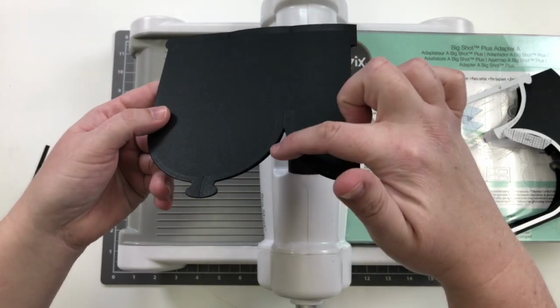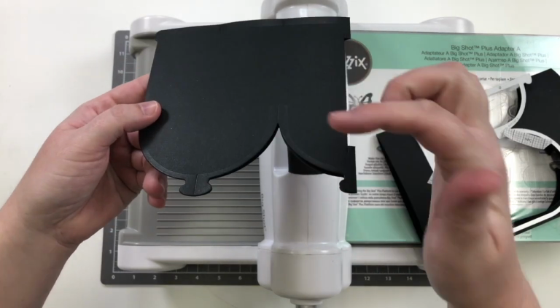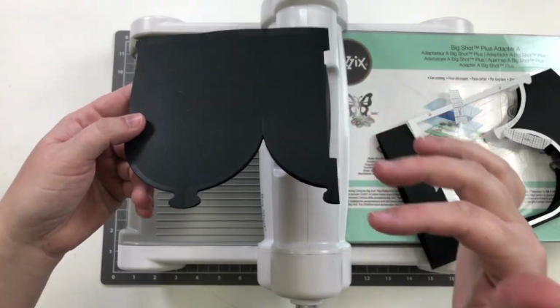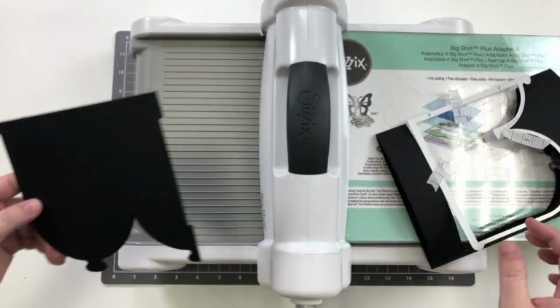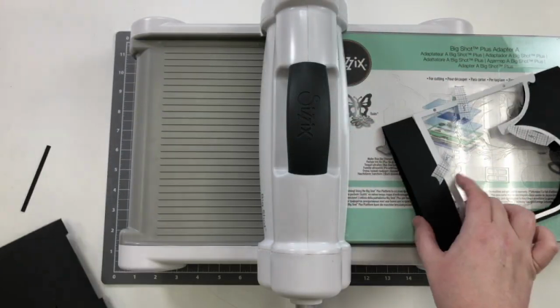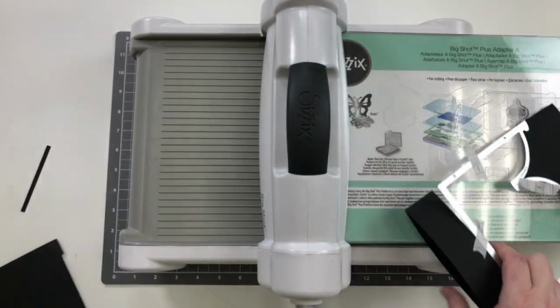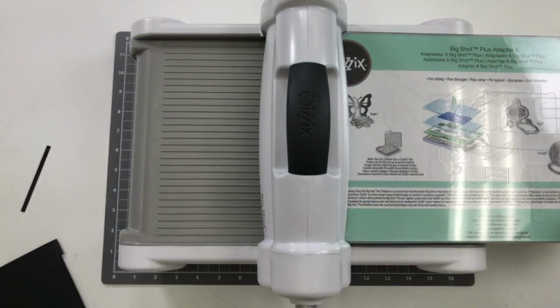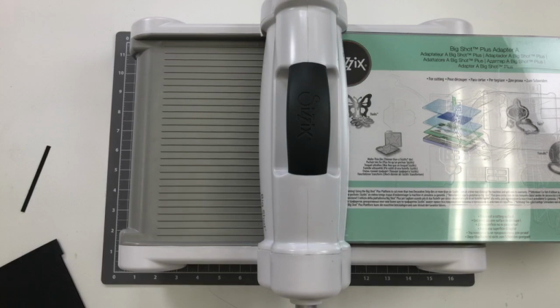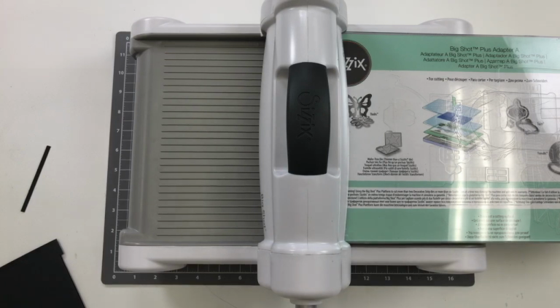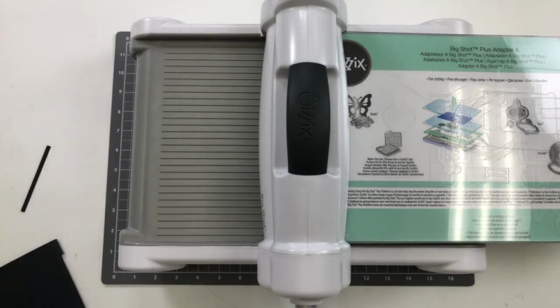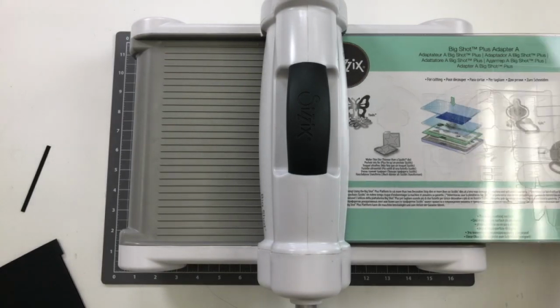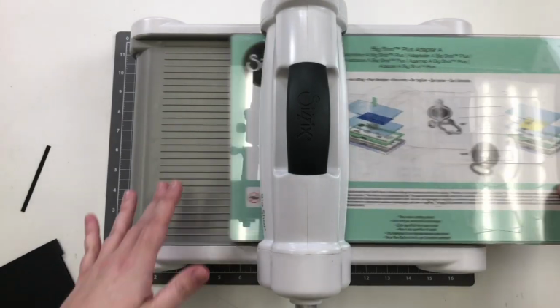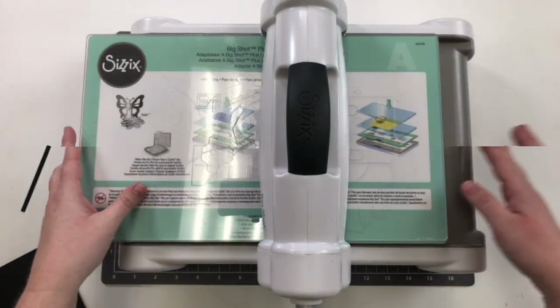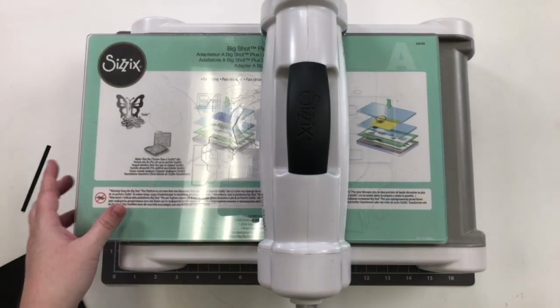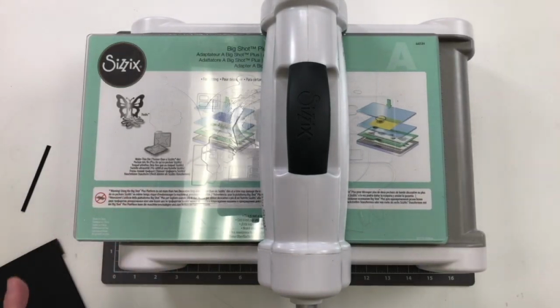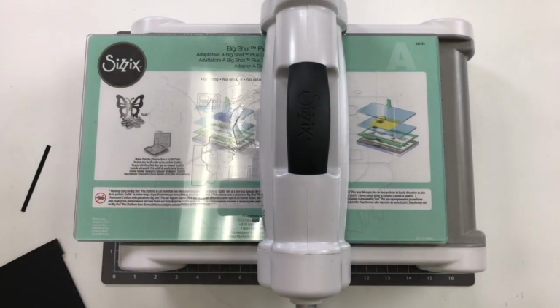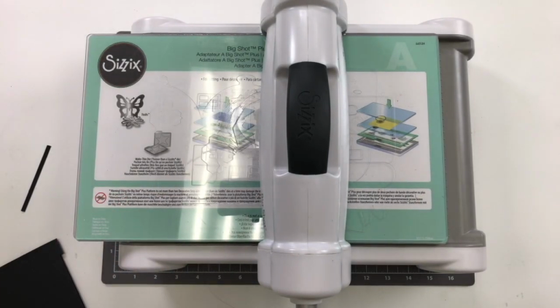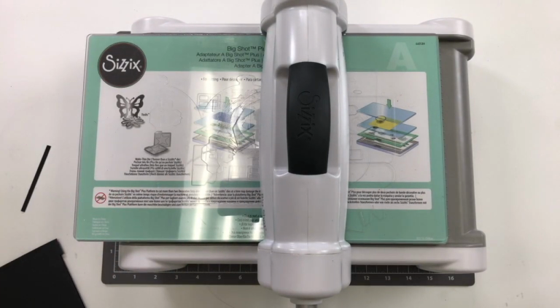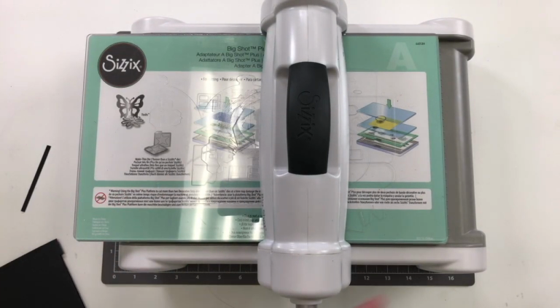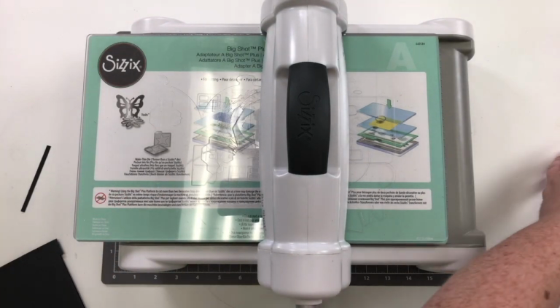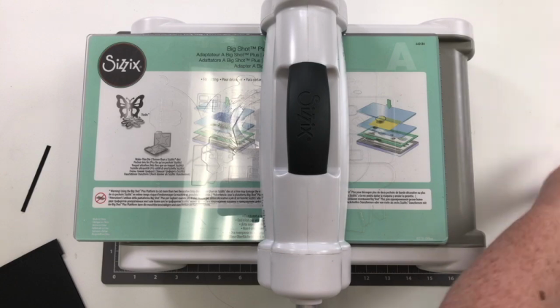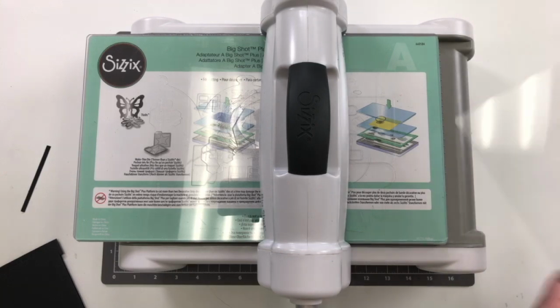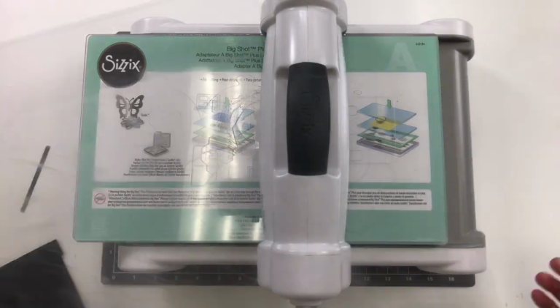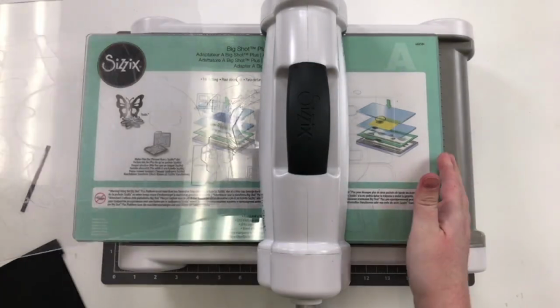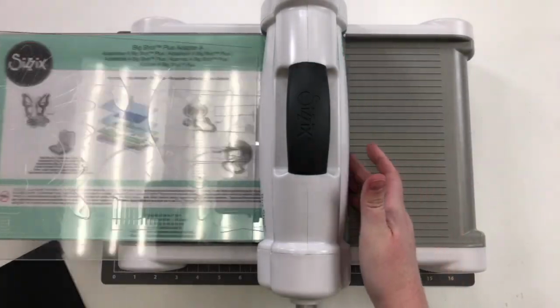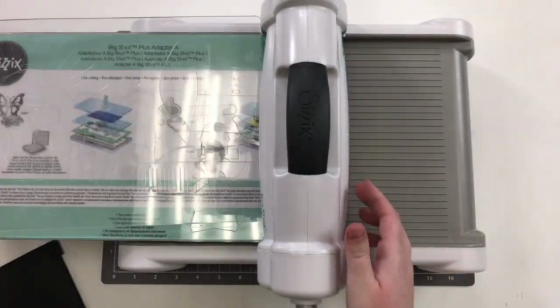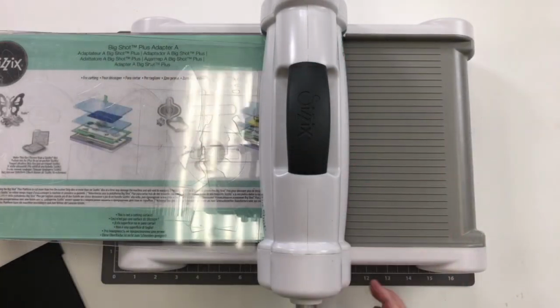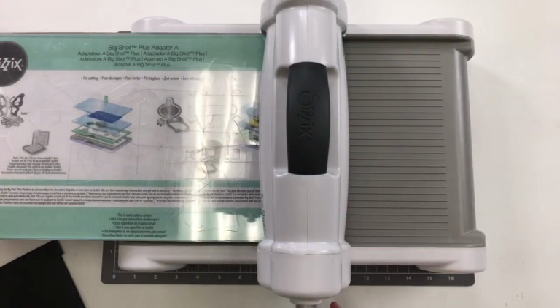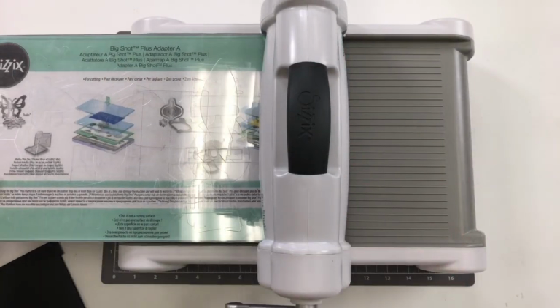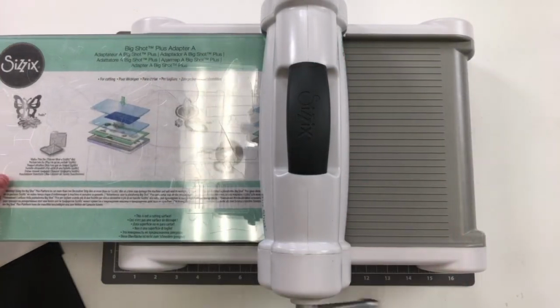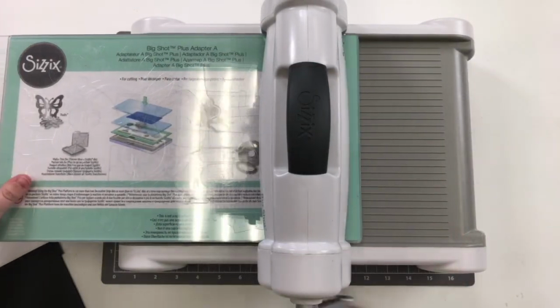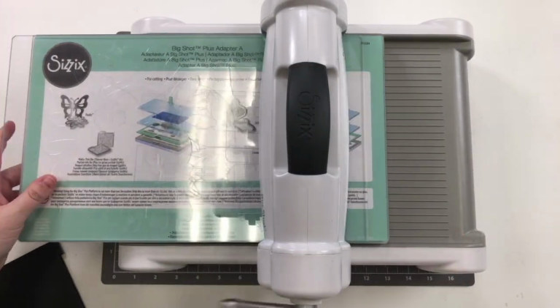I'm going to fold along those score lines. I've already pre-cut all my other elements, so I'll bring those in as we start to build the card. I just wanted to show you how to cut that card base.